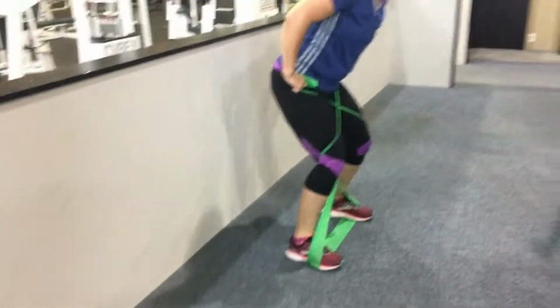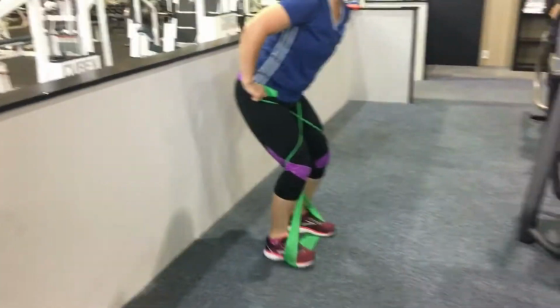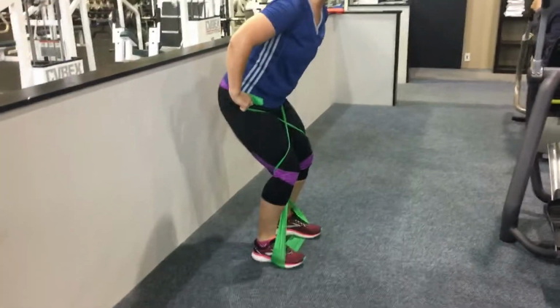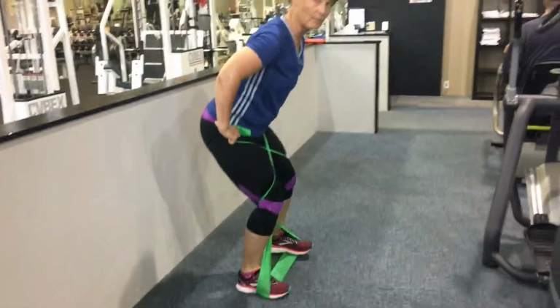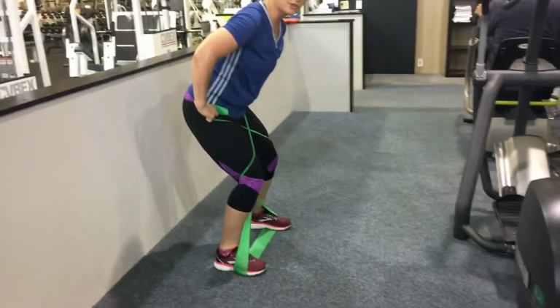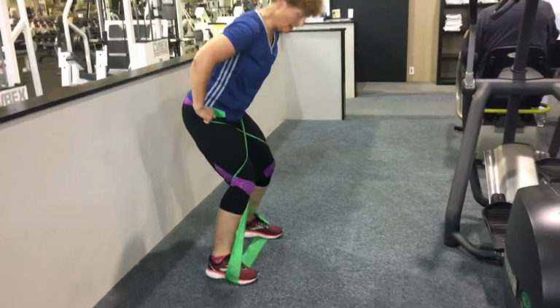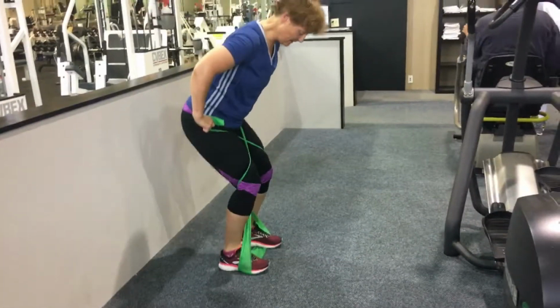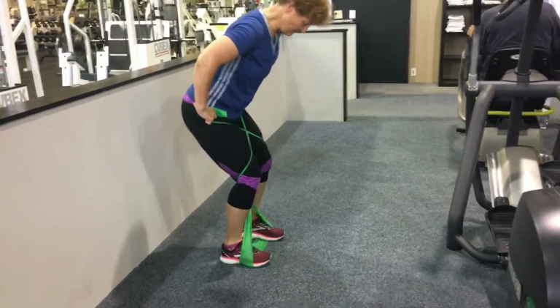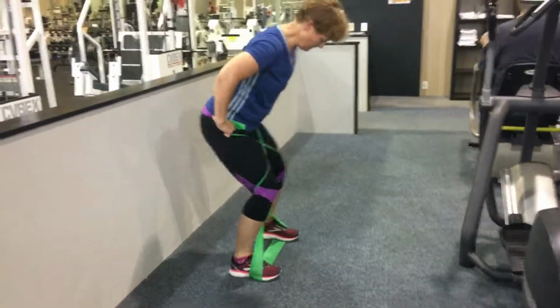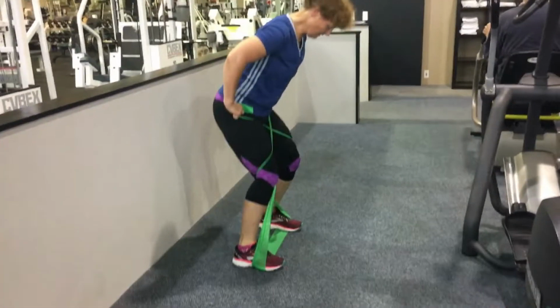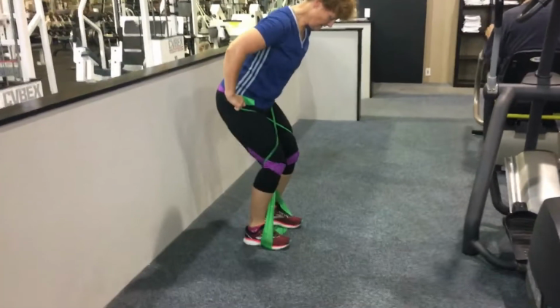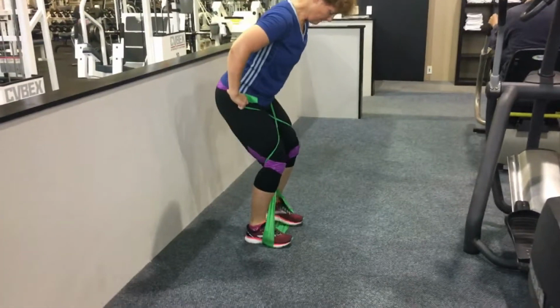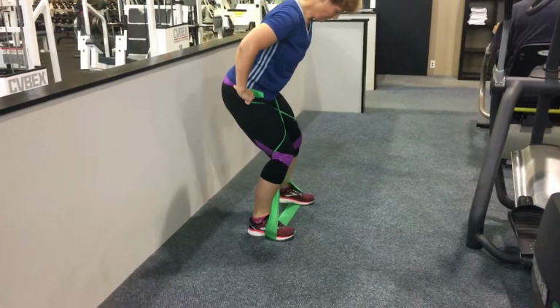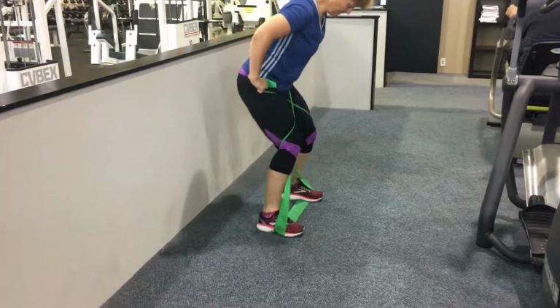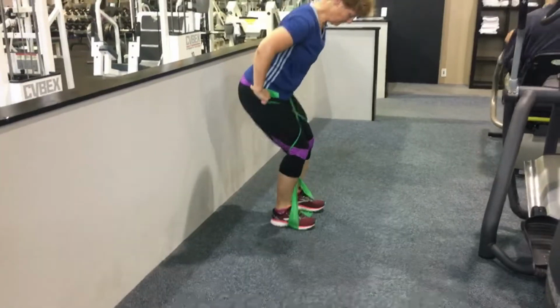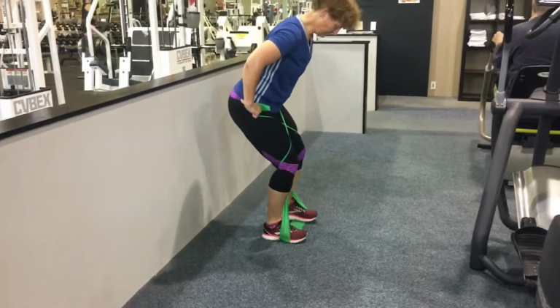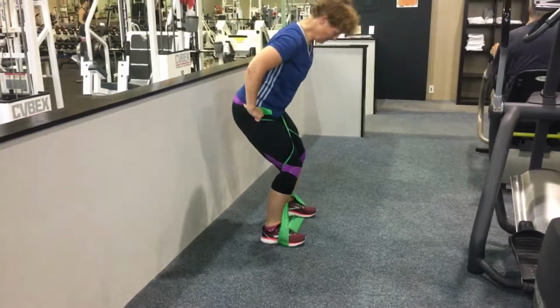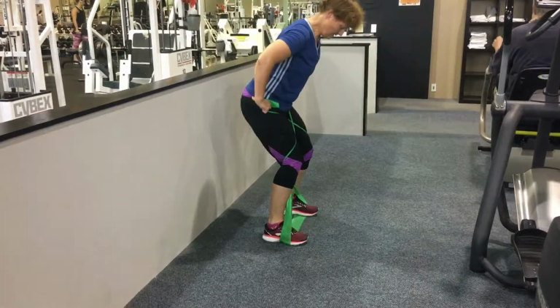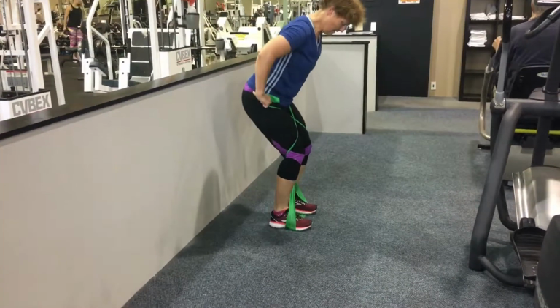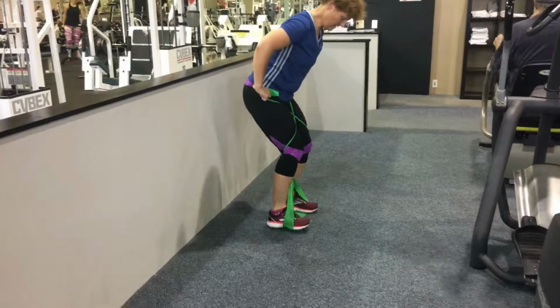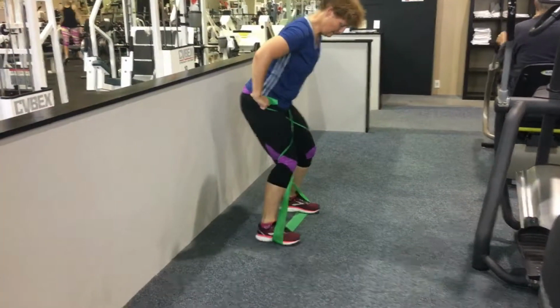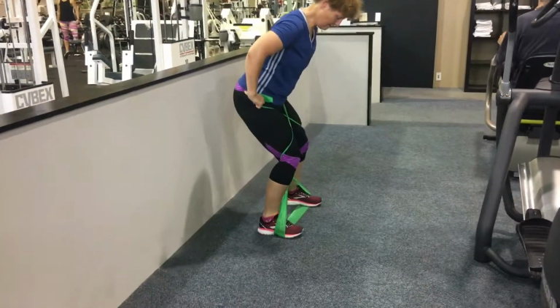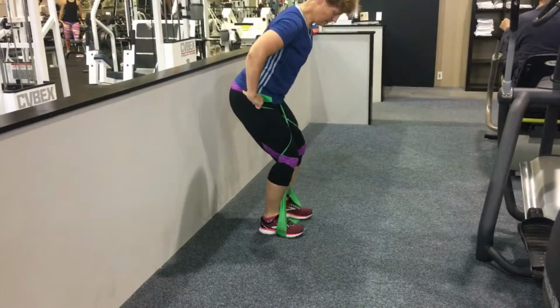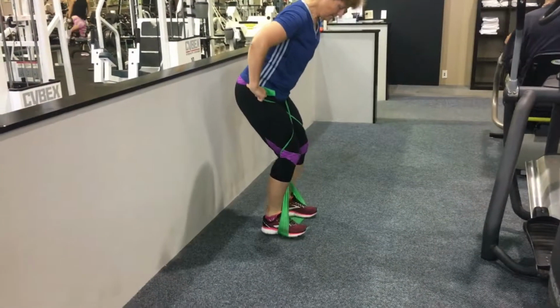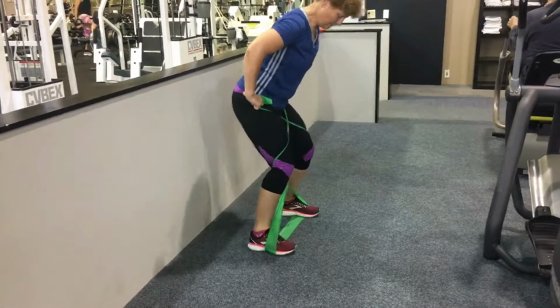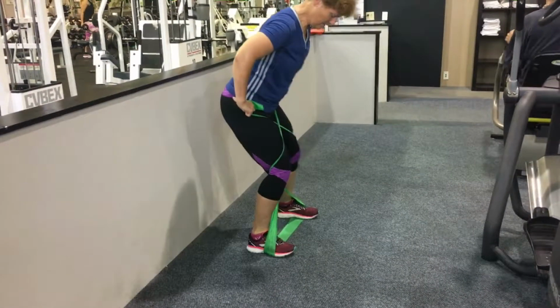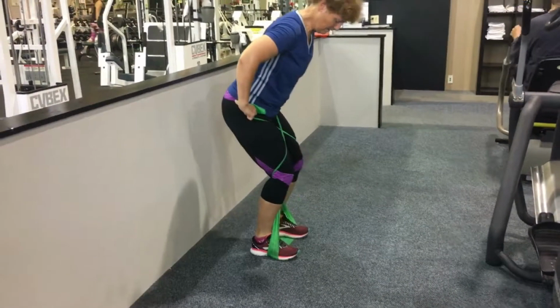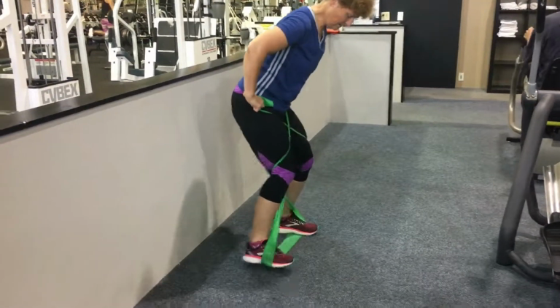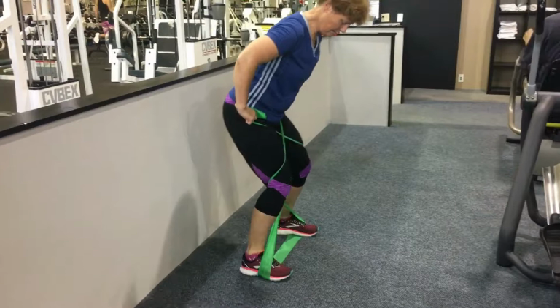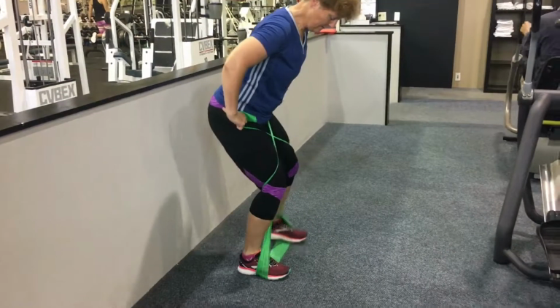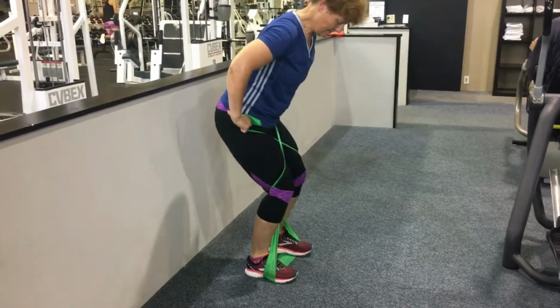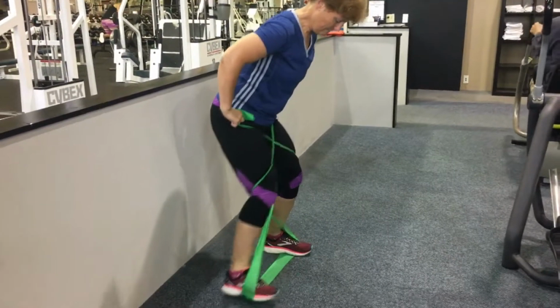And it feels pretty easy at first. It seems like you just walk a little bit to the side. About 10 steps, then you go back the other direction.